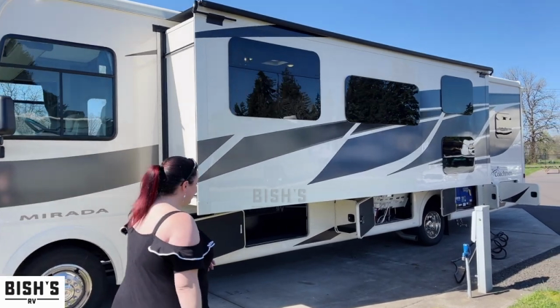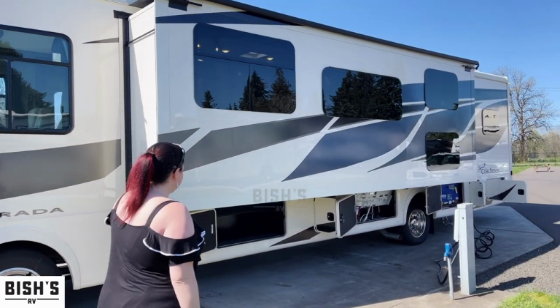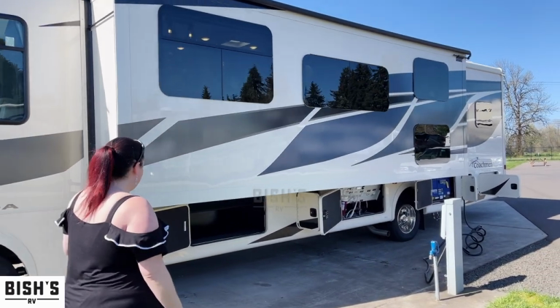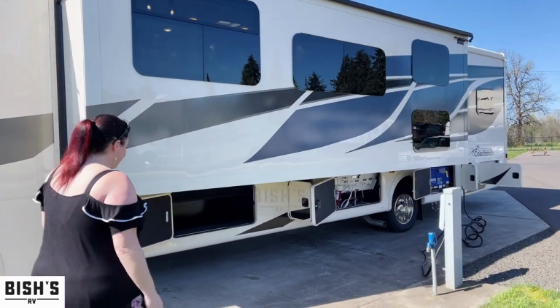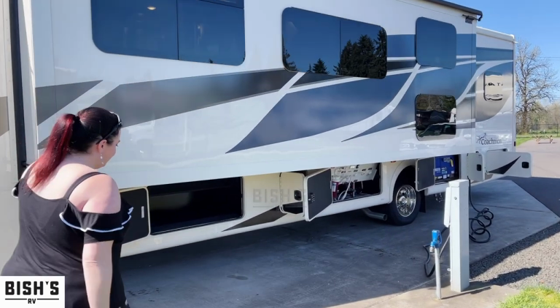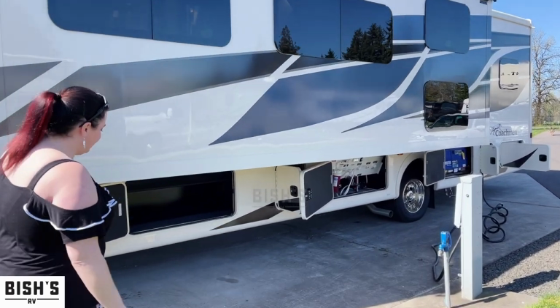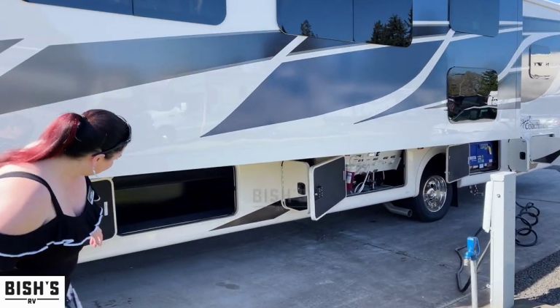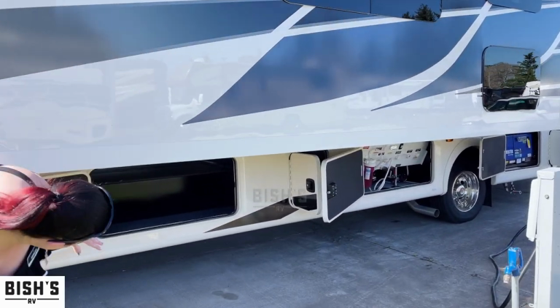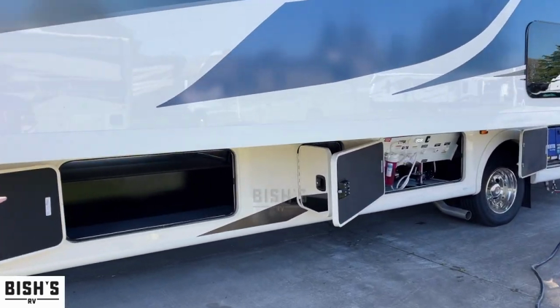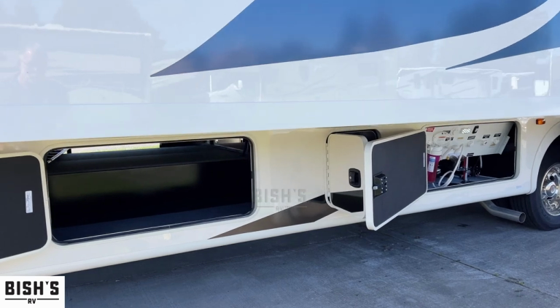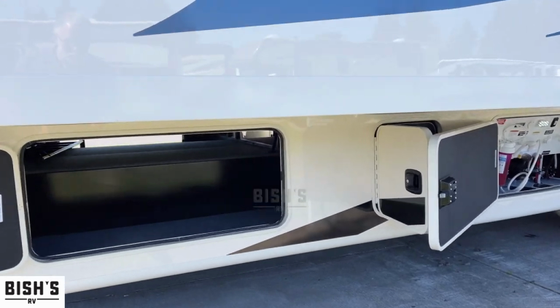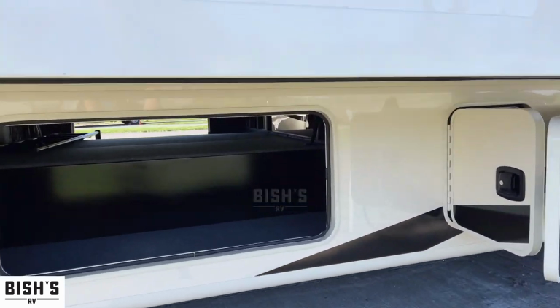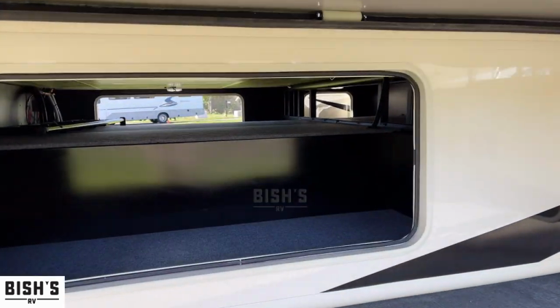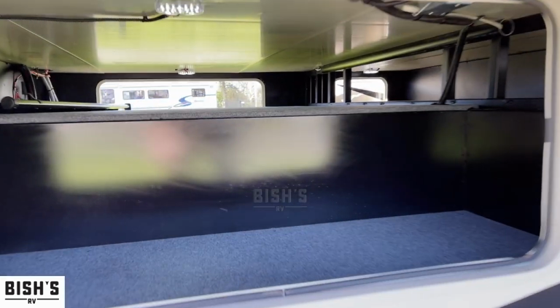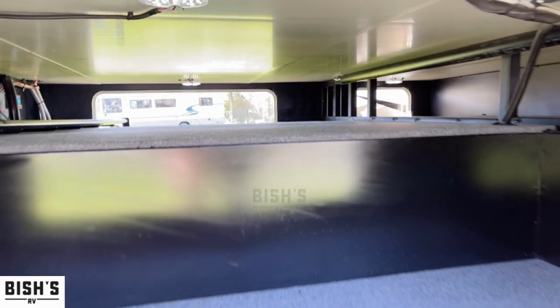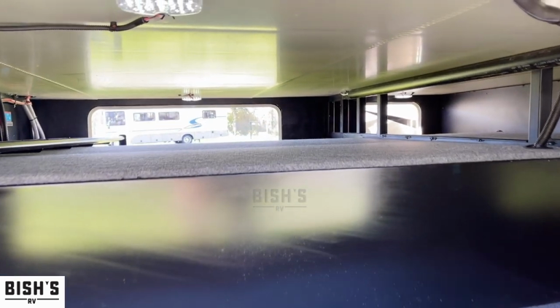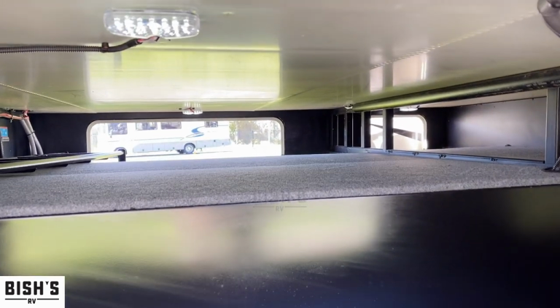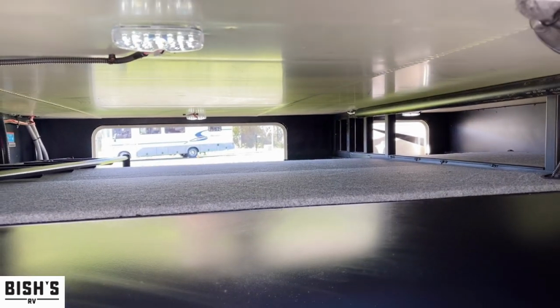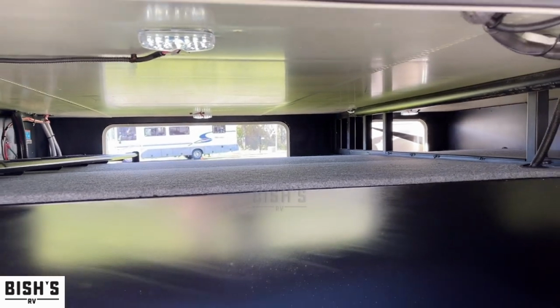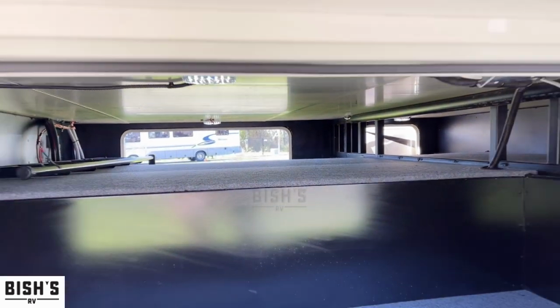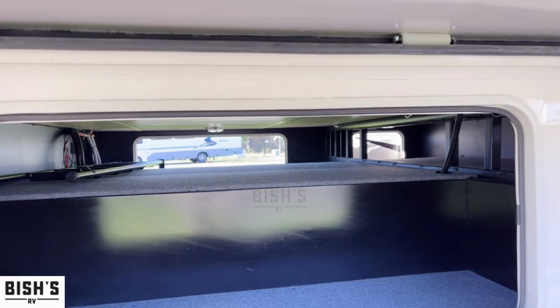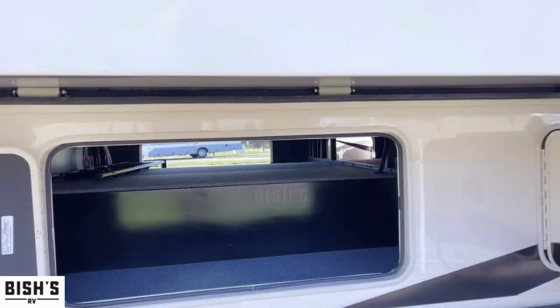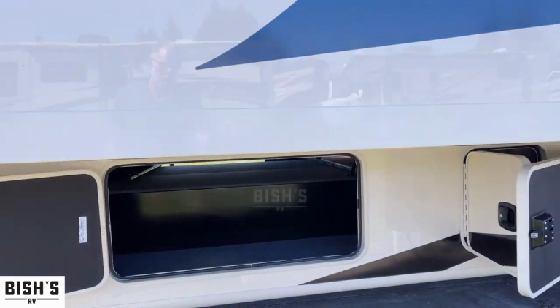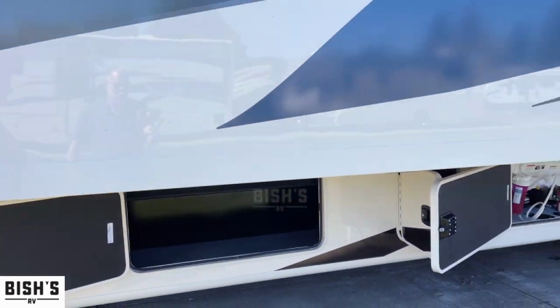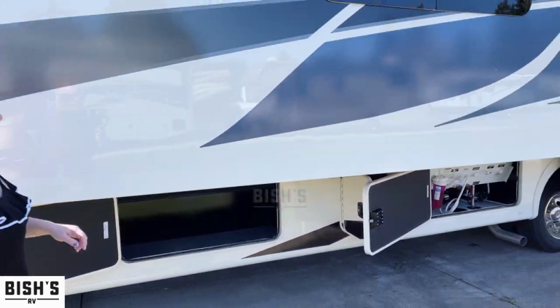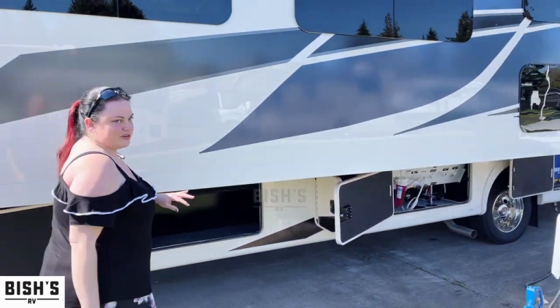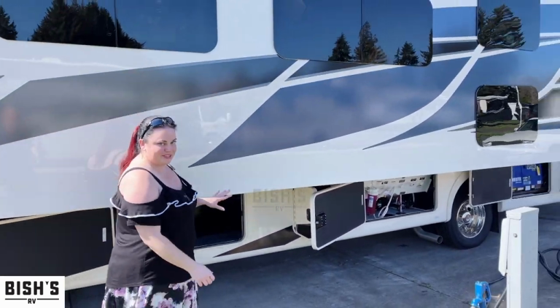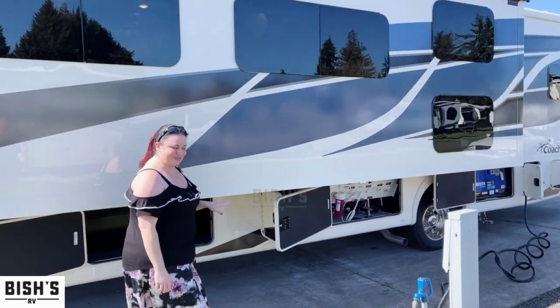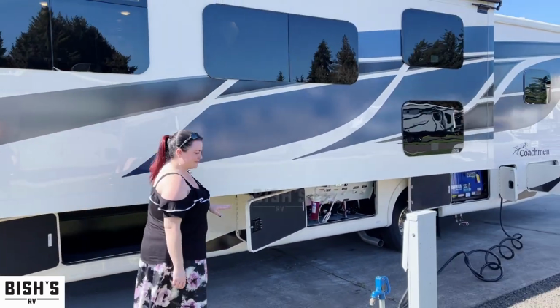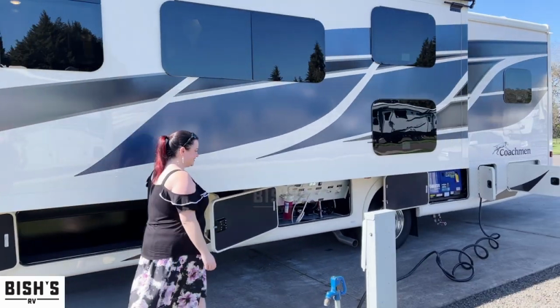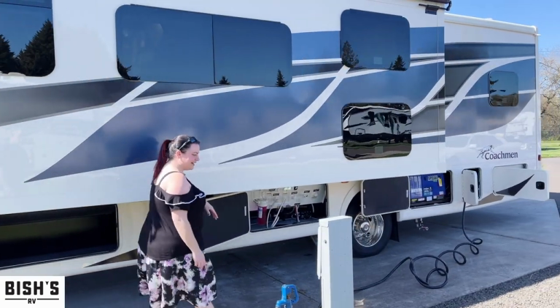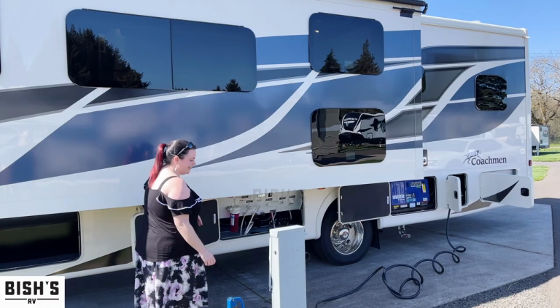This particular Murata — I love this. If you look across there you can see we have a lot of pass-through storage for a Ford gas chassis. You usually don't get that much unless you go to a diesel pusher, so I like to highlight it.